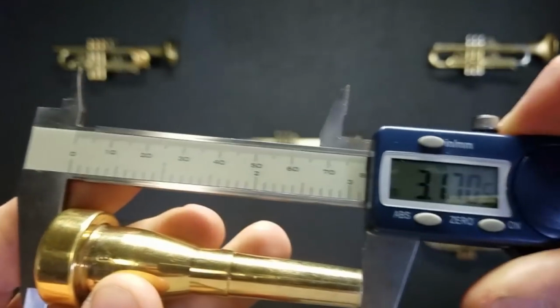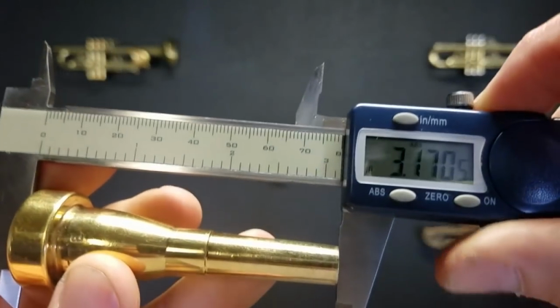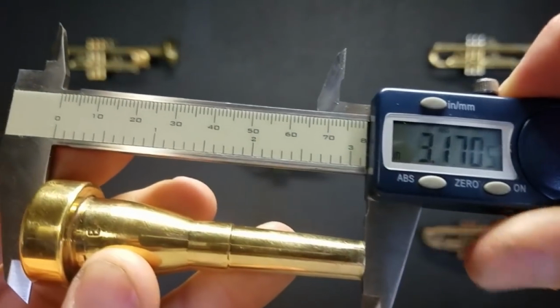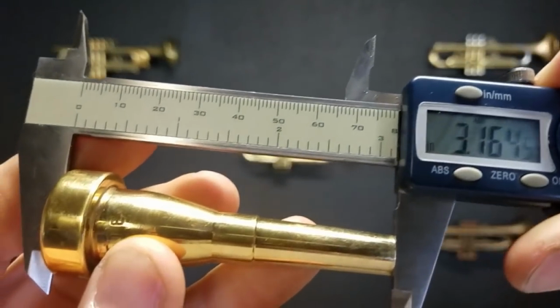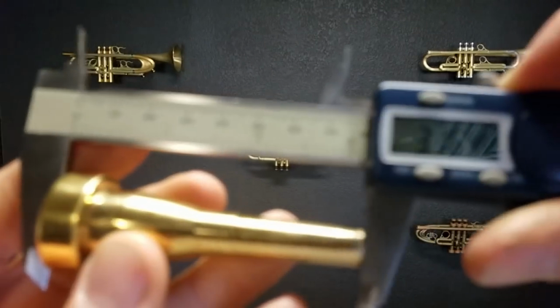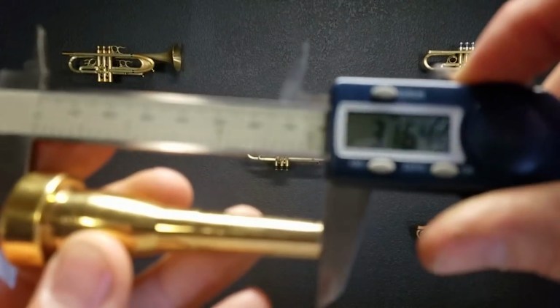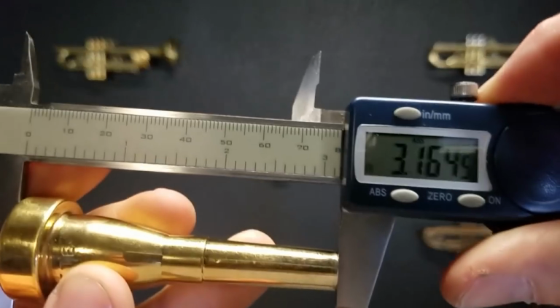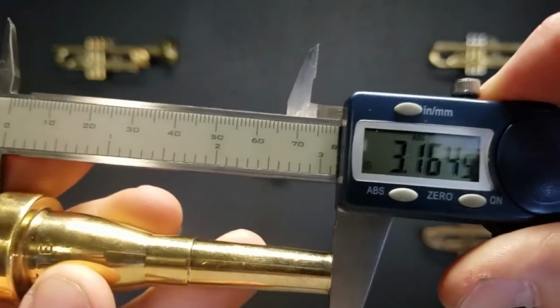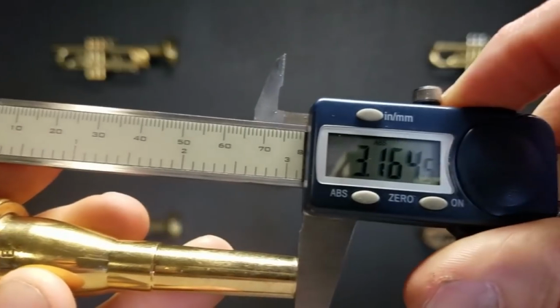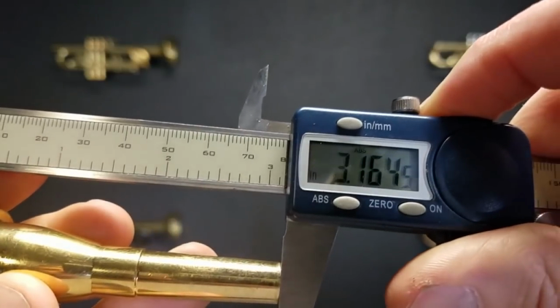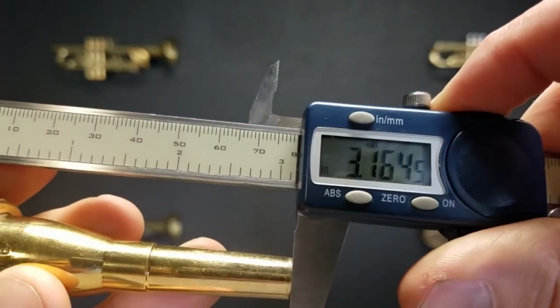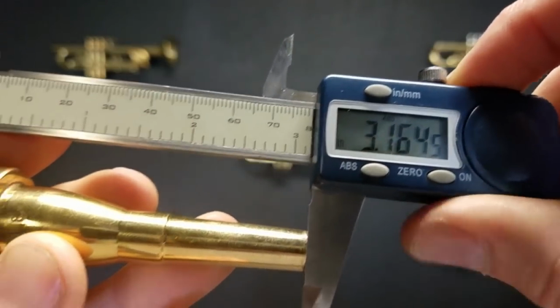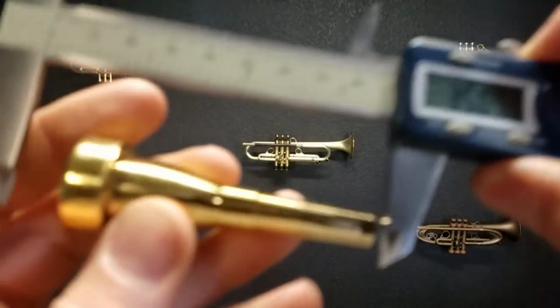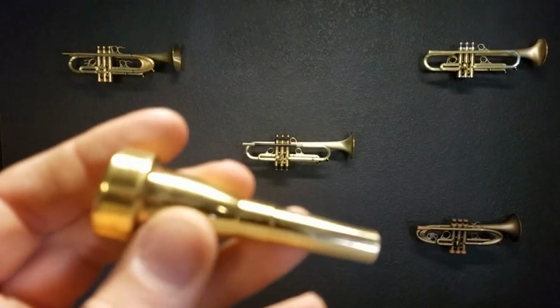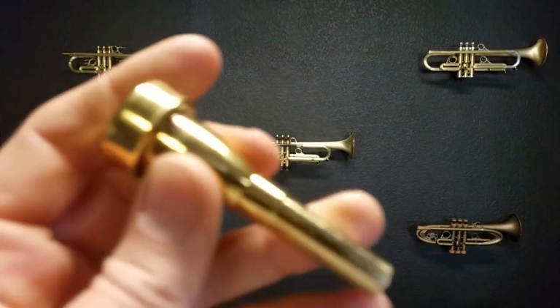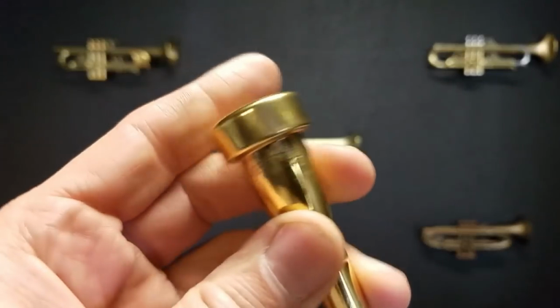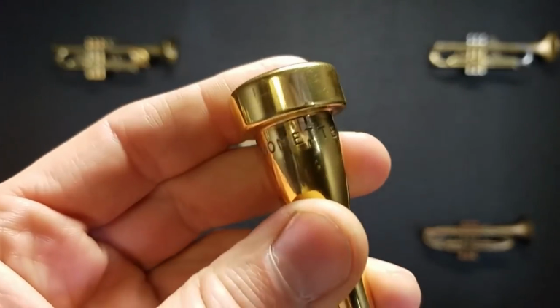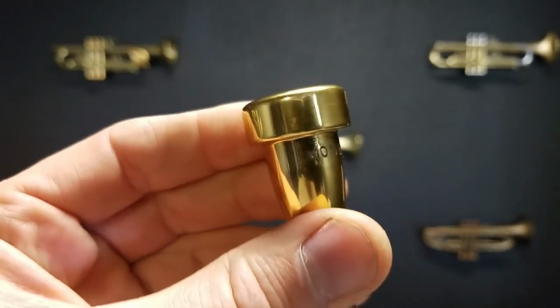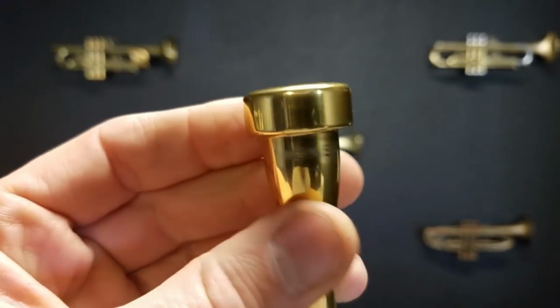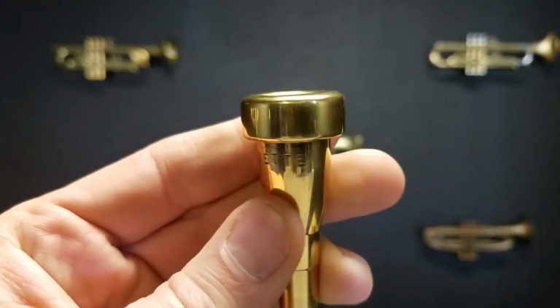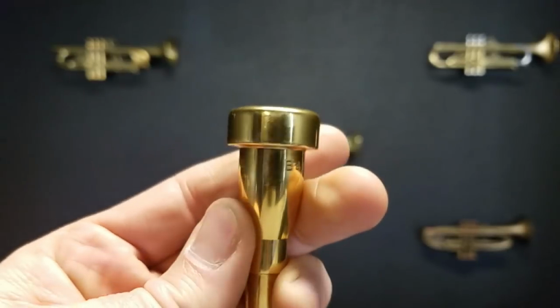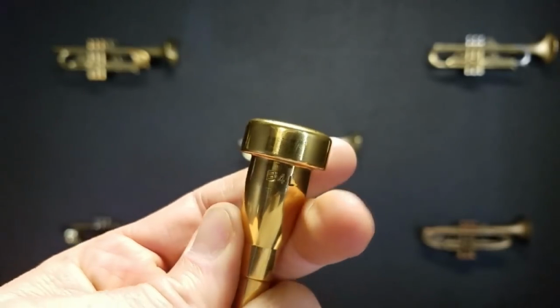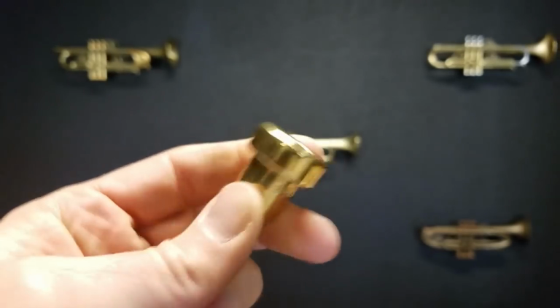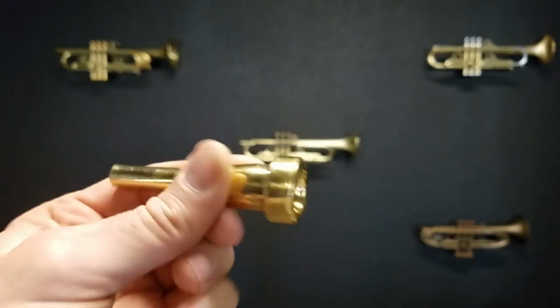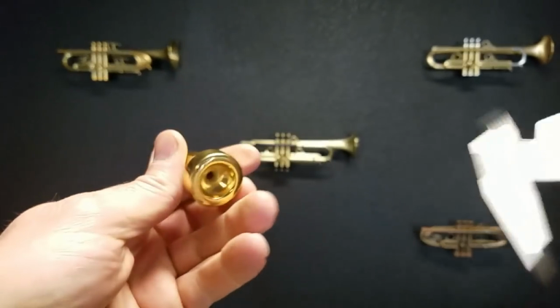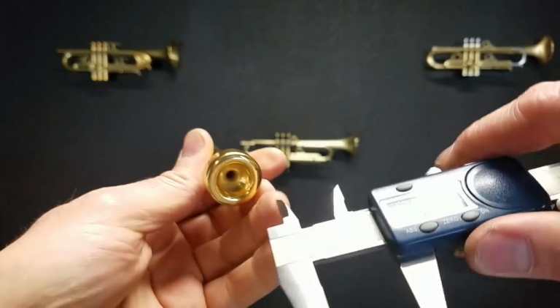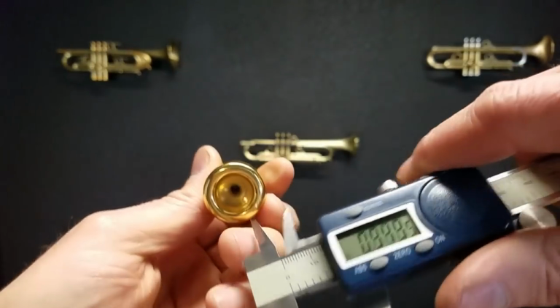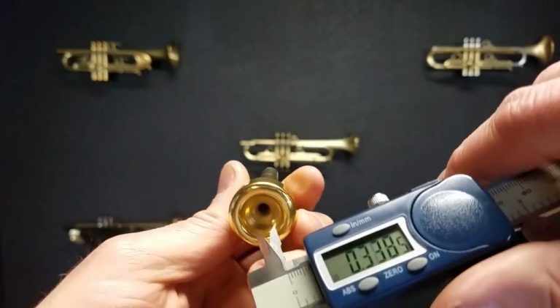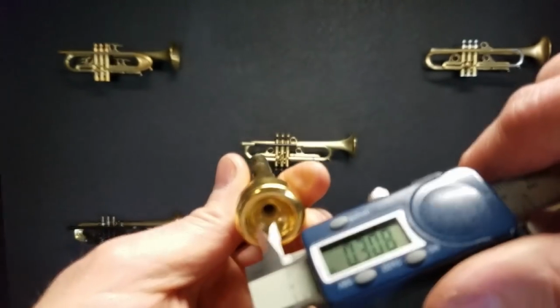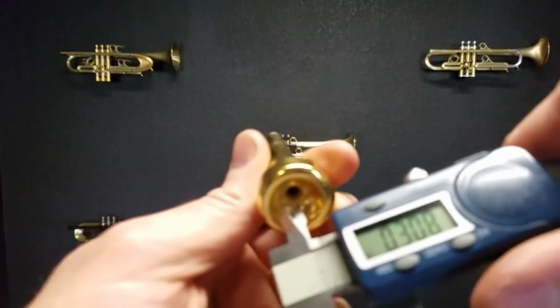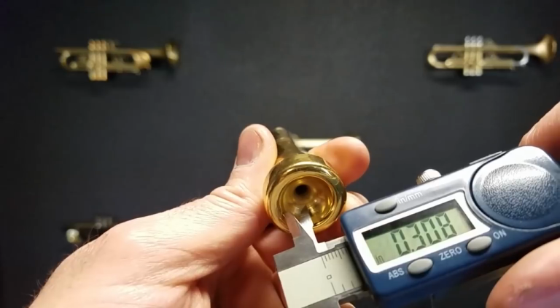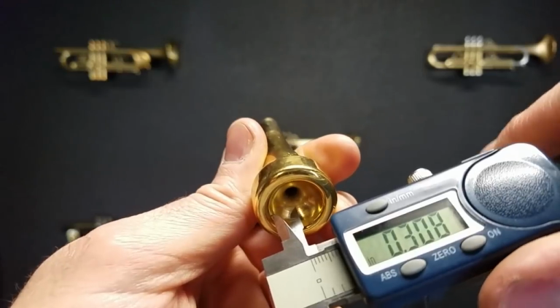So we get 31.65 if you round it up. And the 4 is the diameter. I'm going to measure the diameter, which is a little tricky to do on the camera.